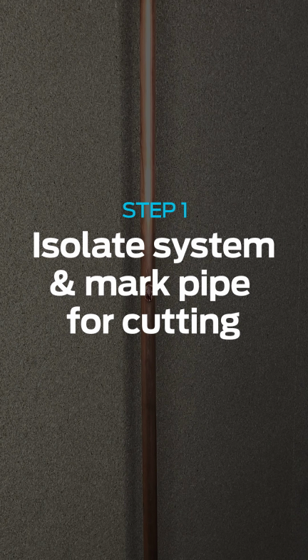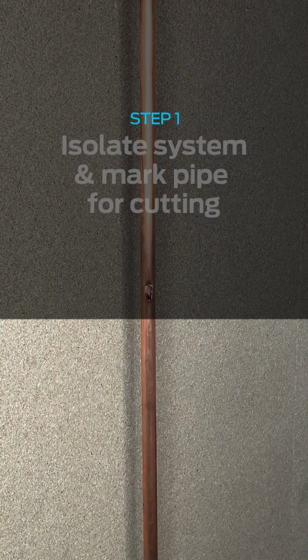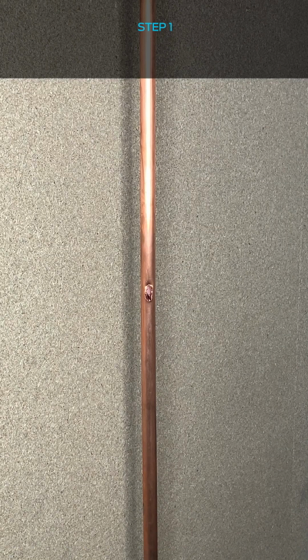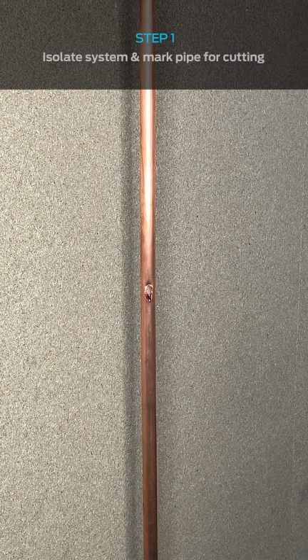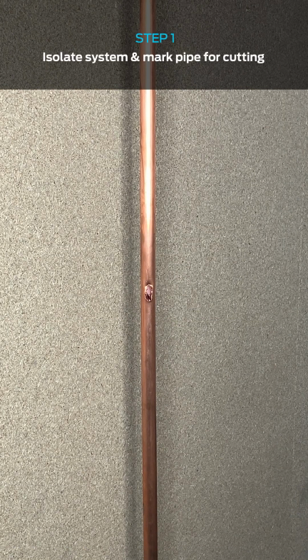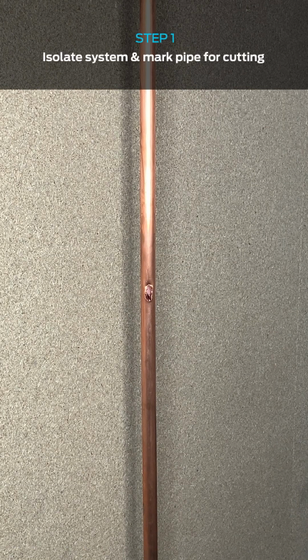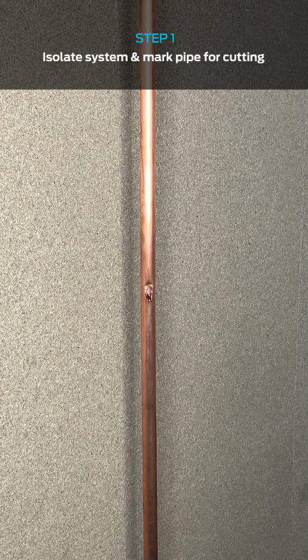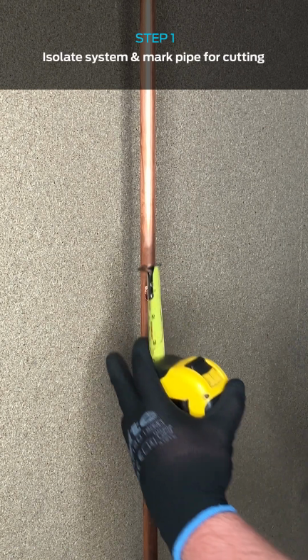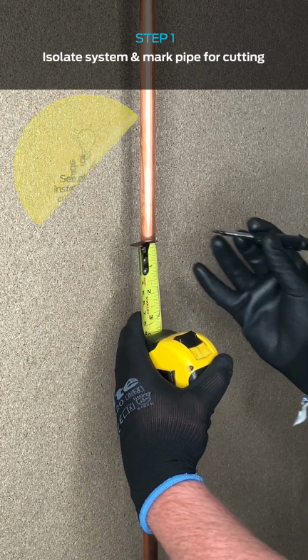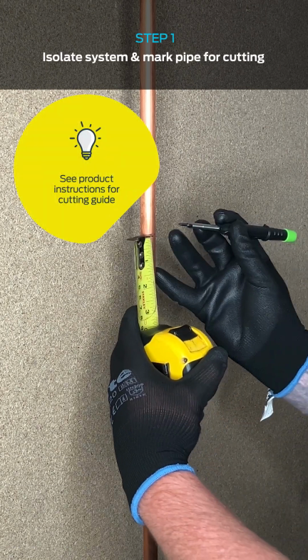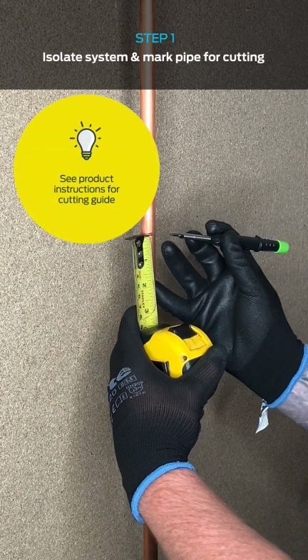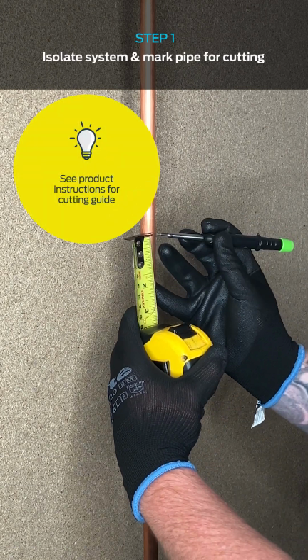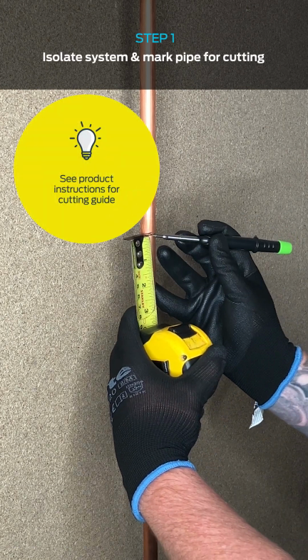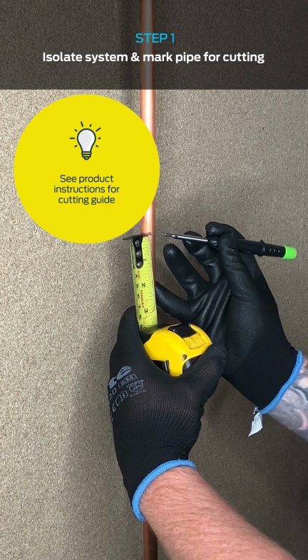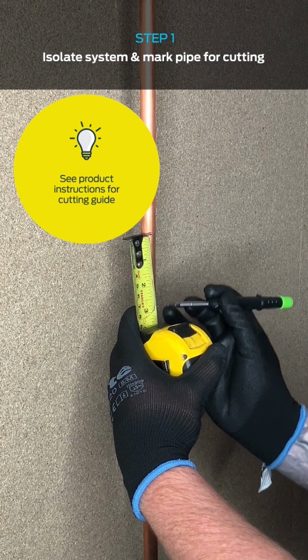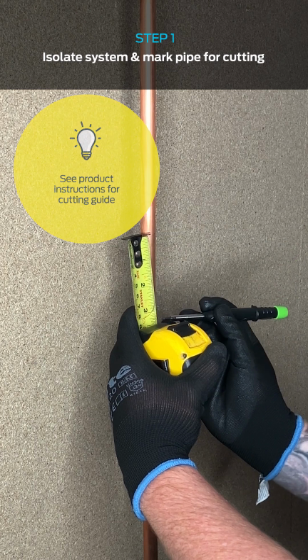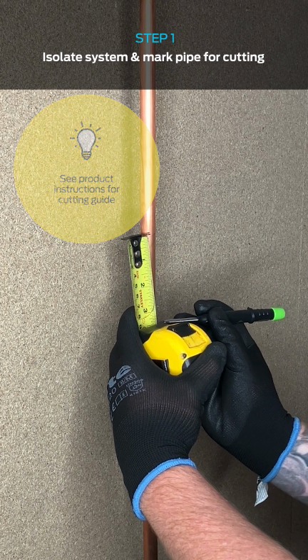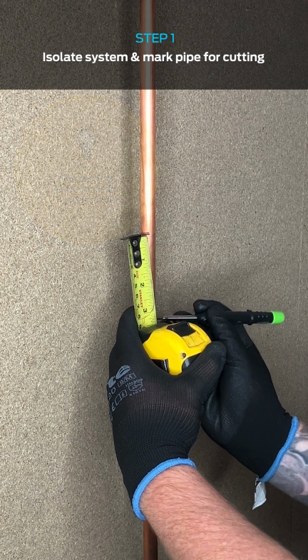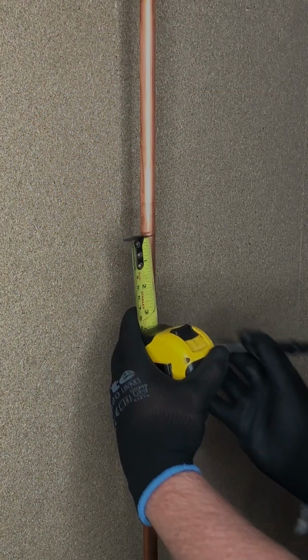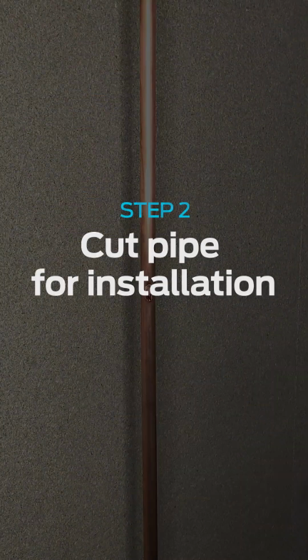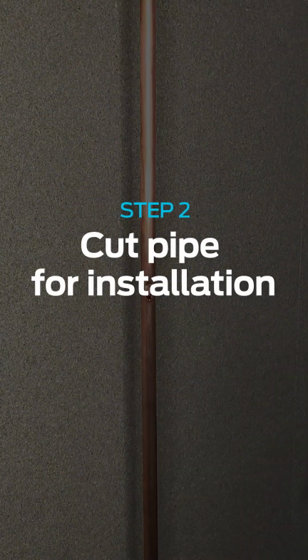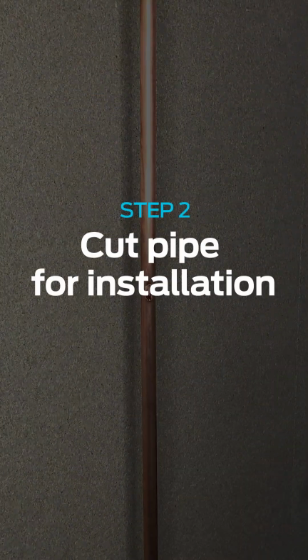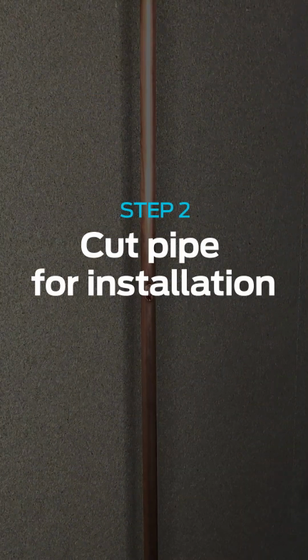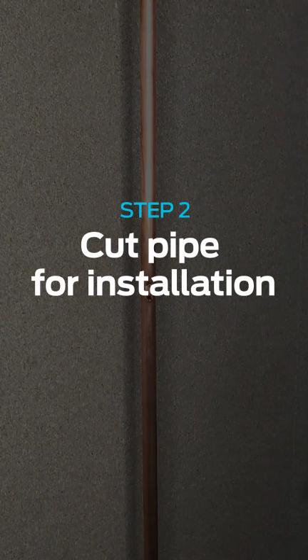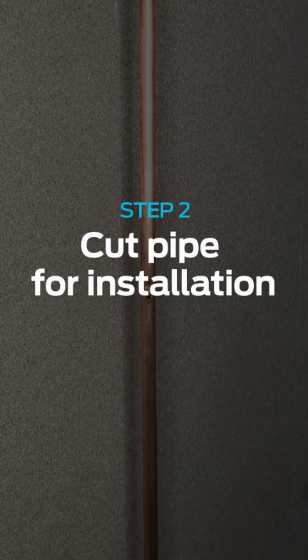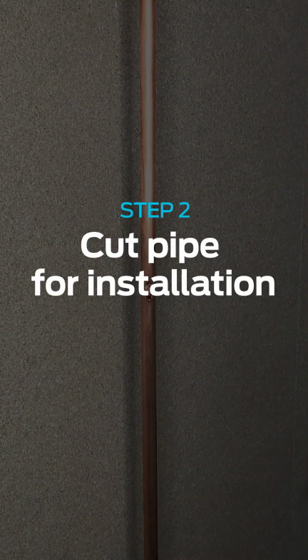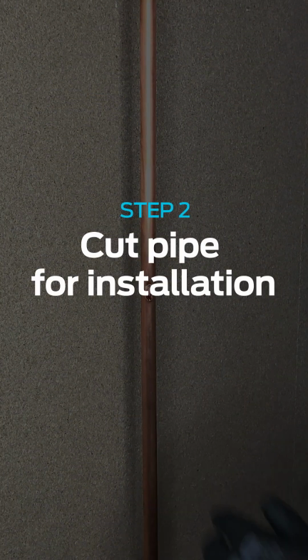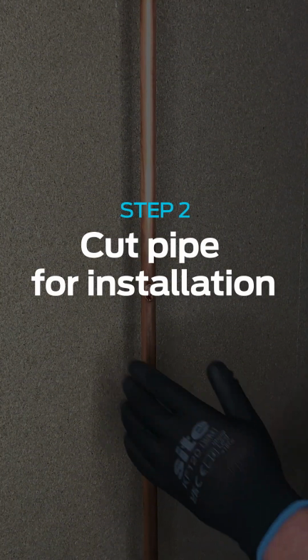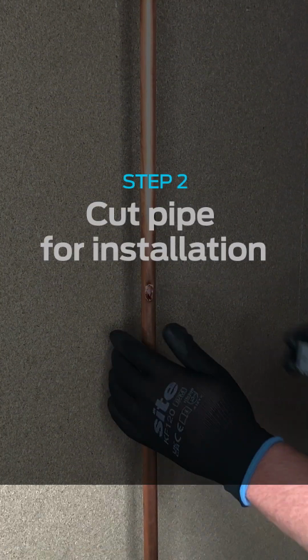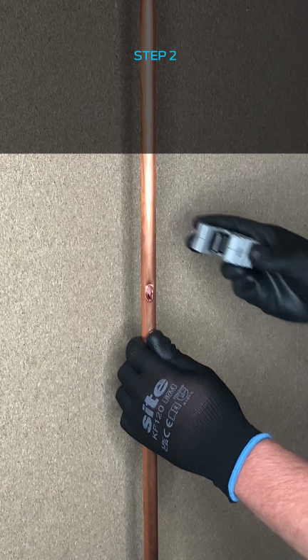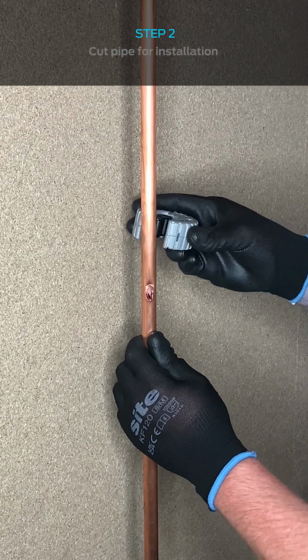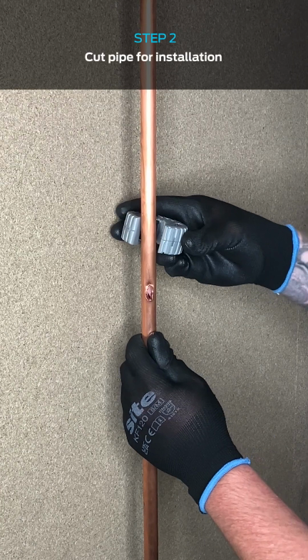Once the system has been isolated and drained, mark a section of the damaged pipework between 90 to 95mm in length ready for cutting. Then cut the damaged section of pipework out.